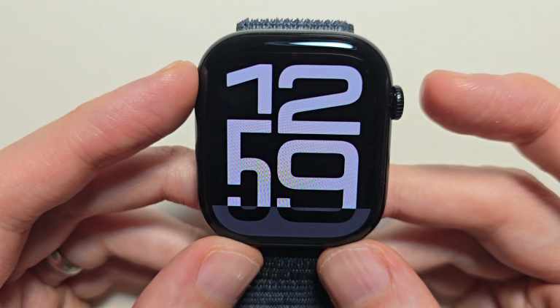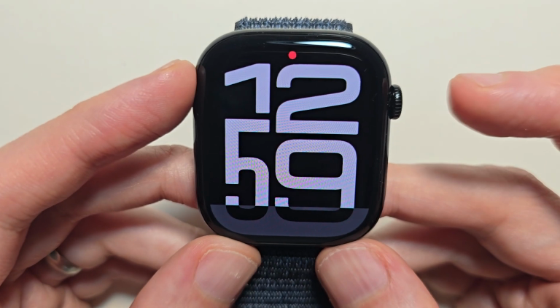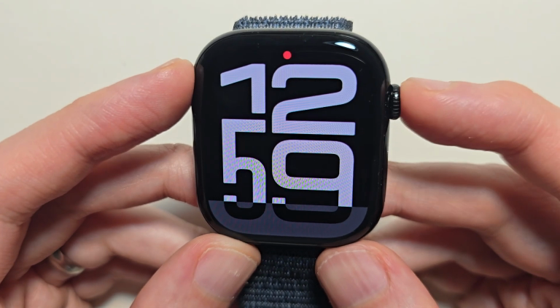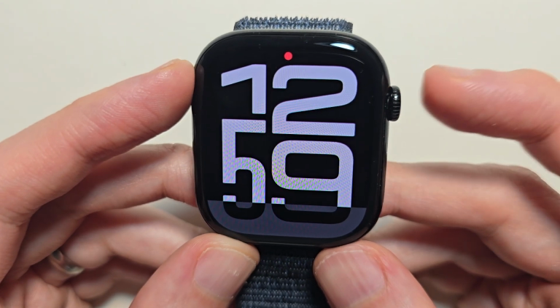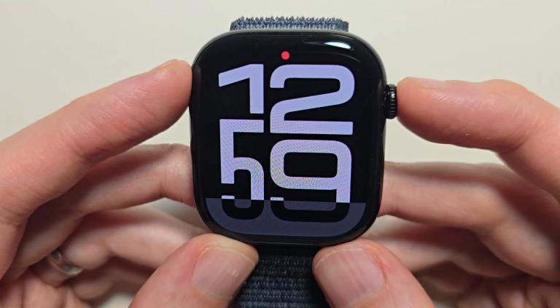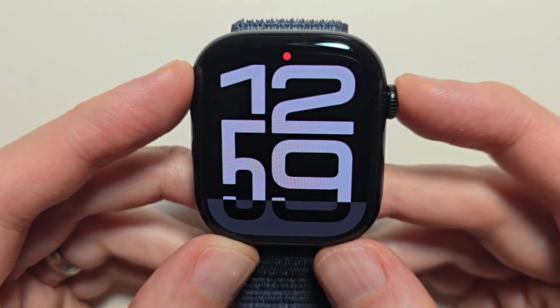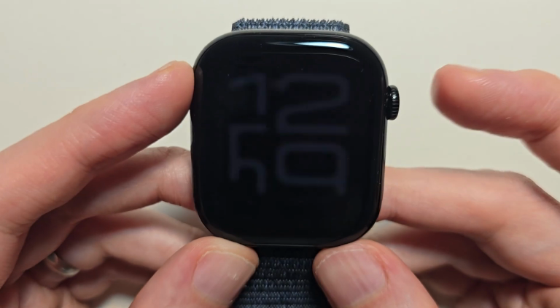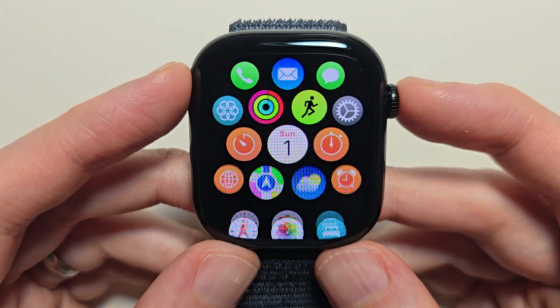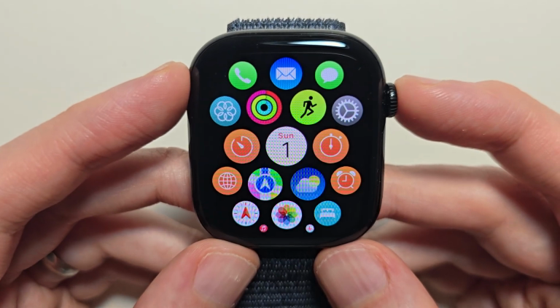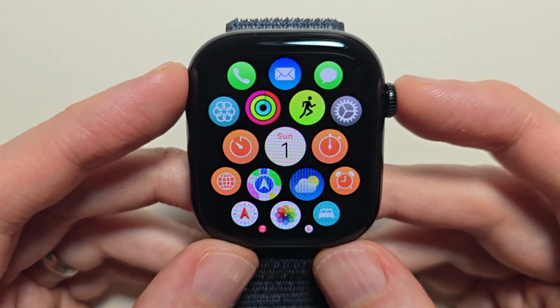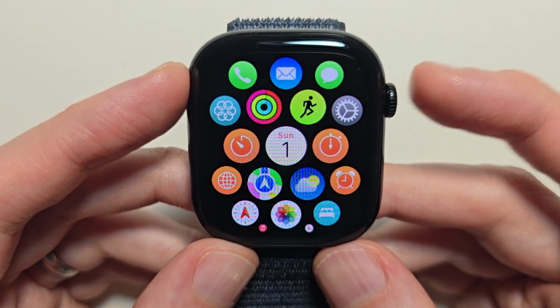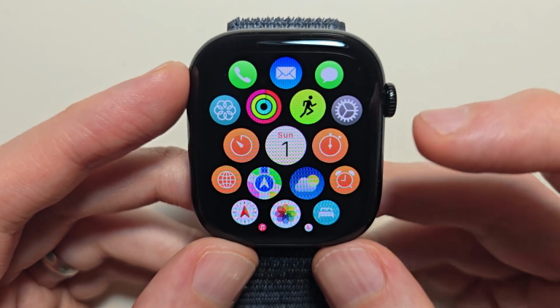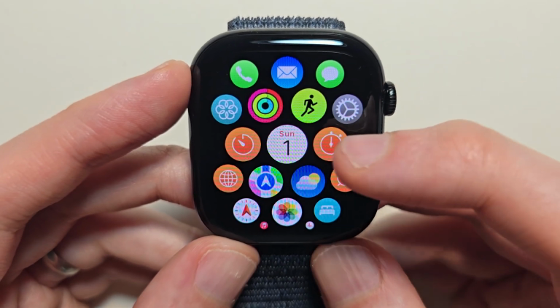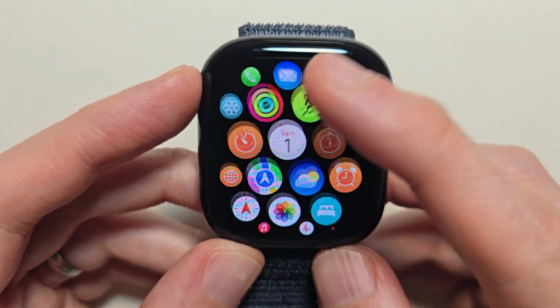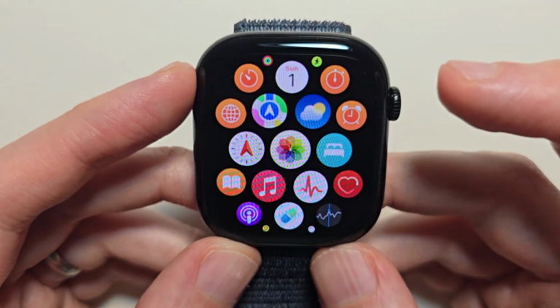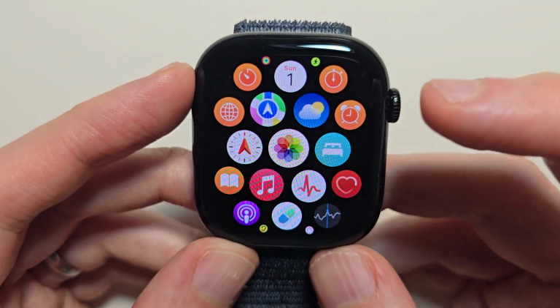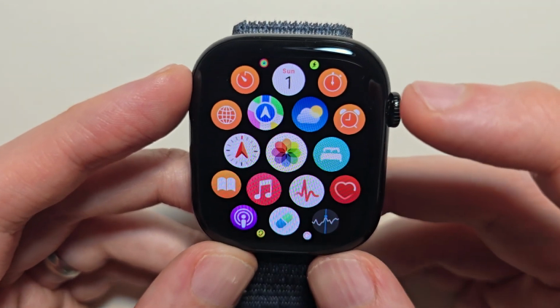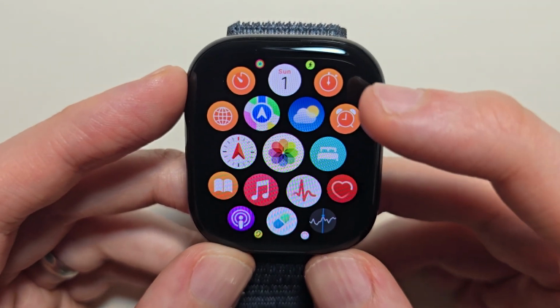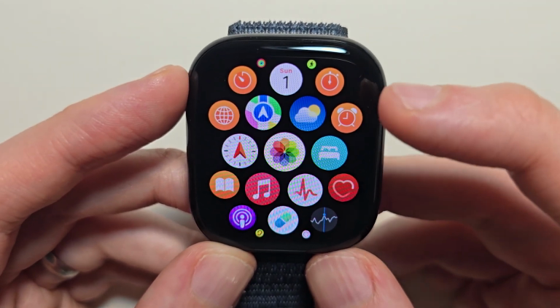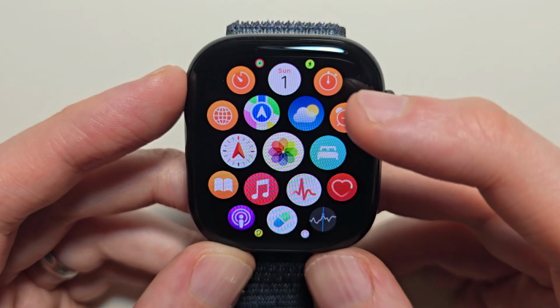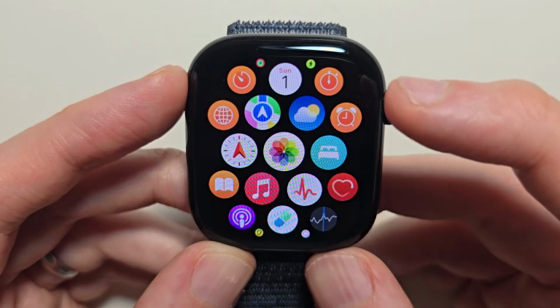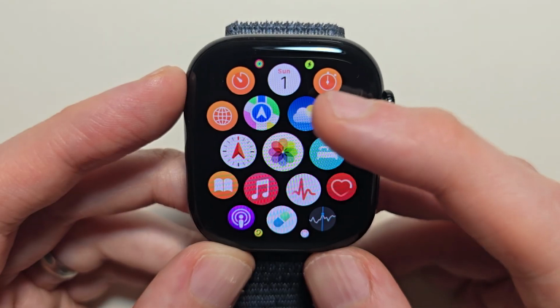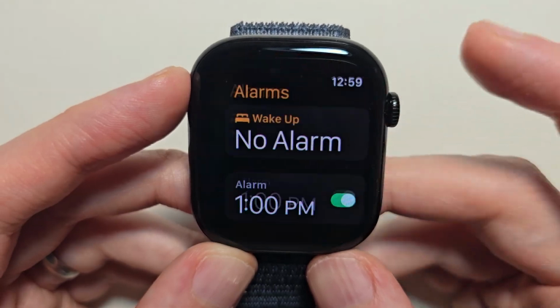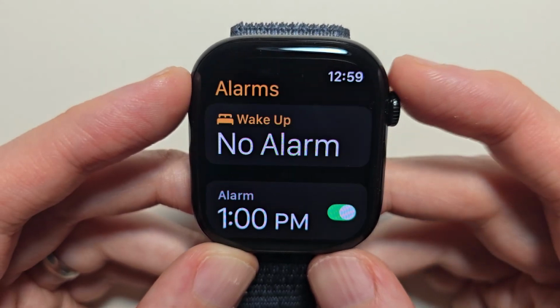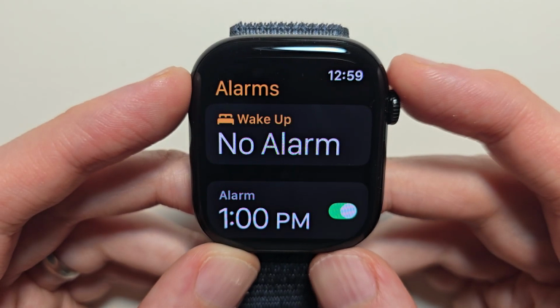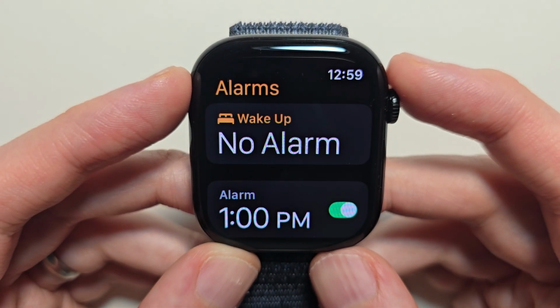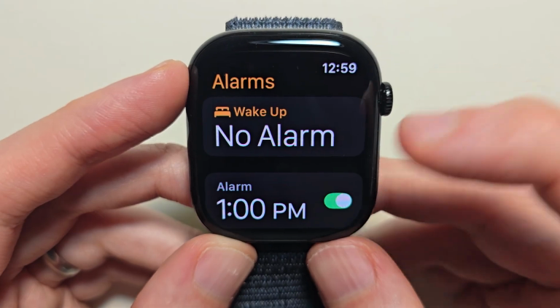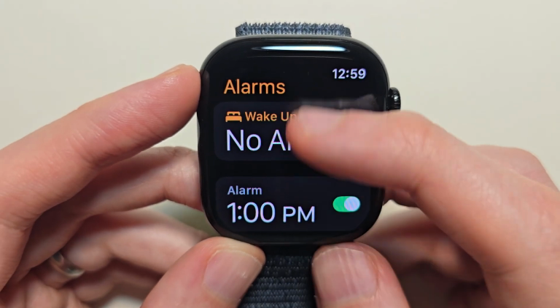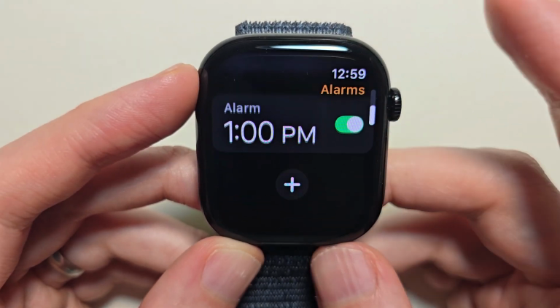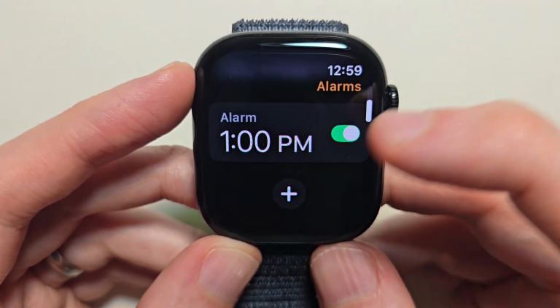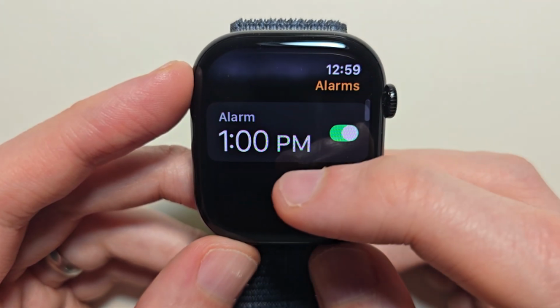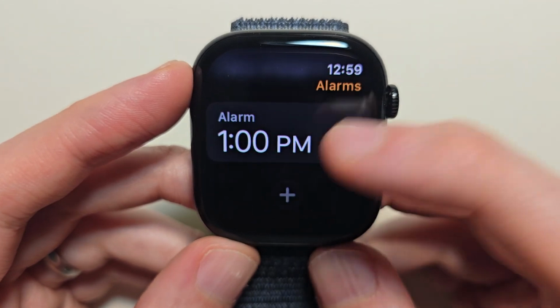The second way, you just press the crown and go into your alarm app — the orange one right here. Scroll down to the bottom and press the plus.